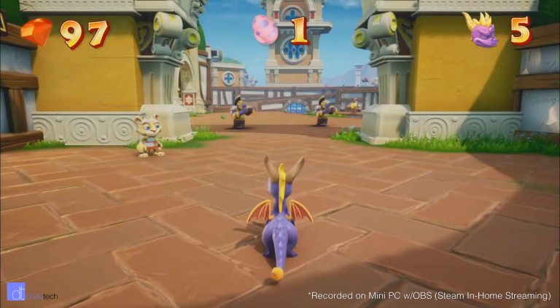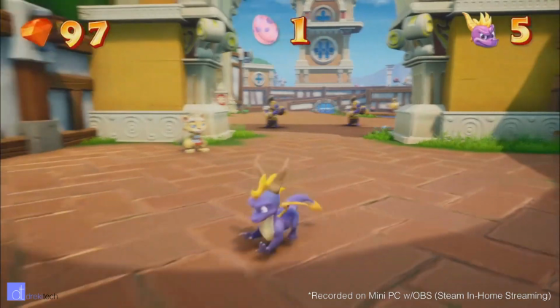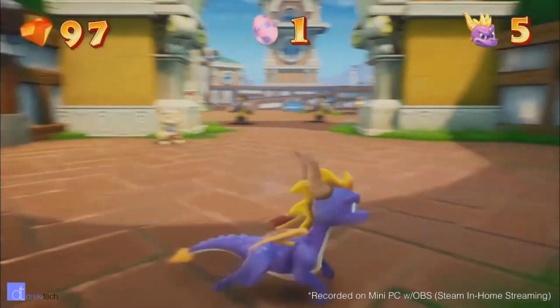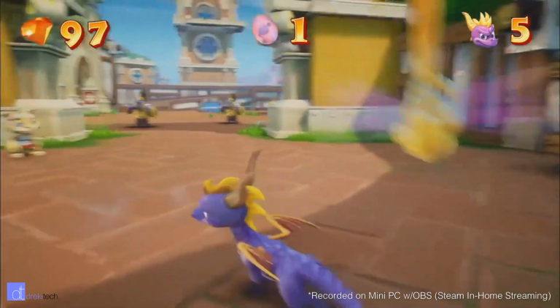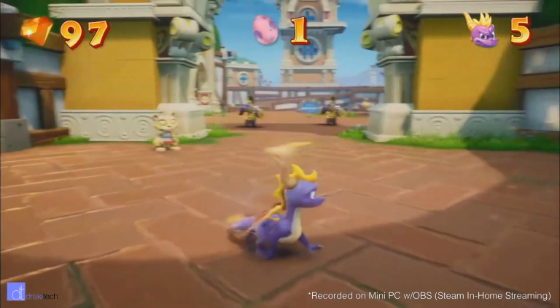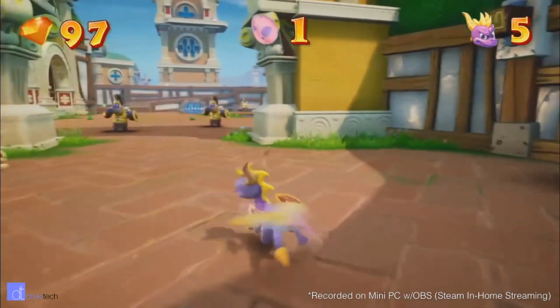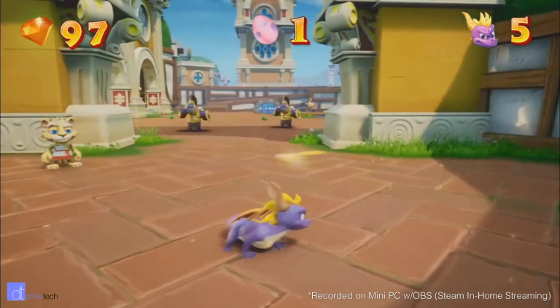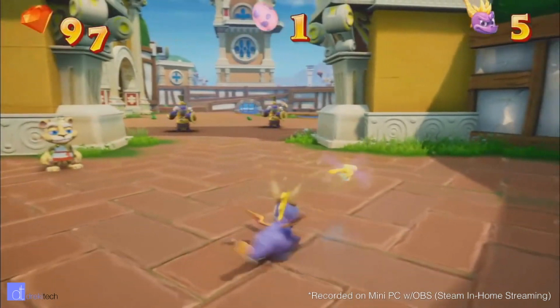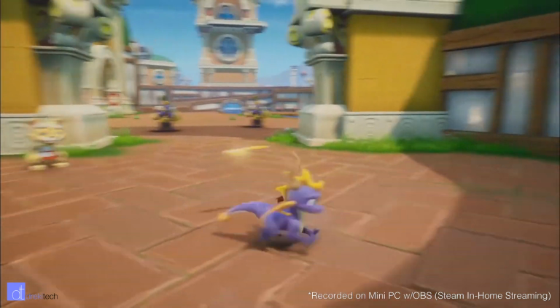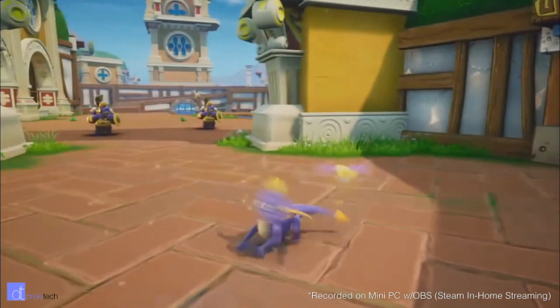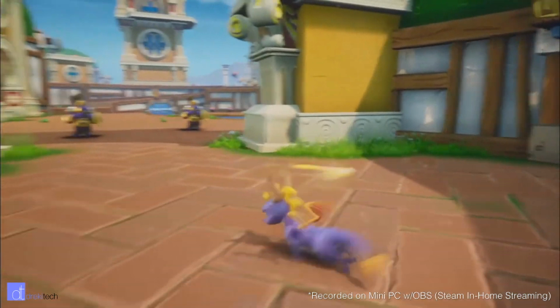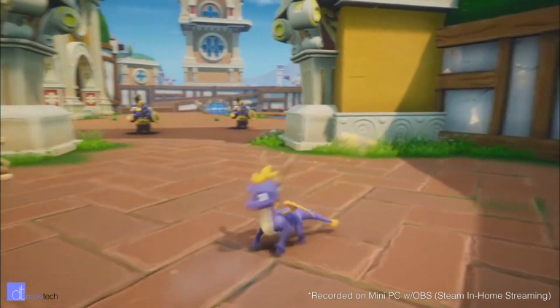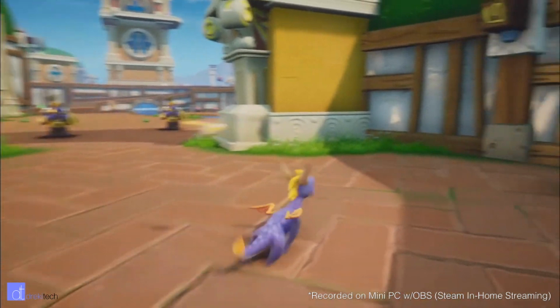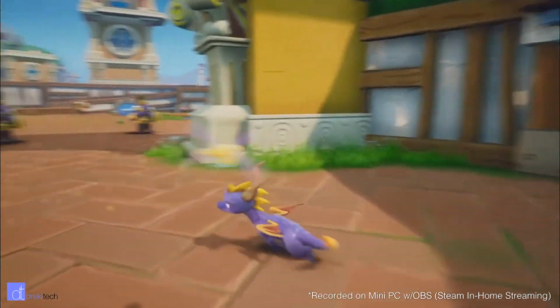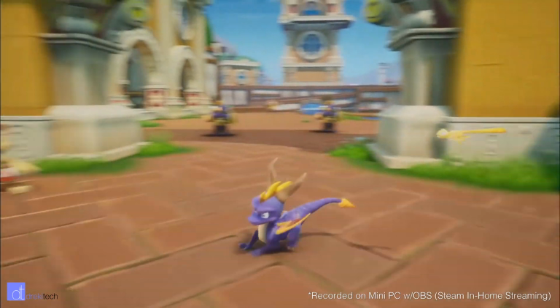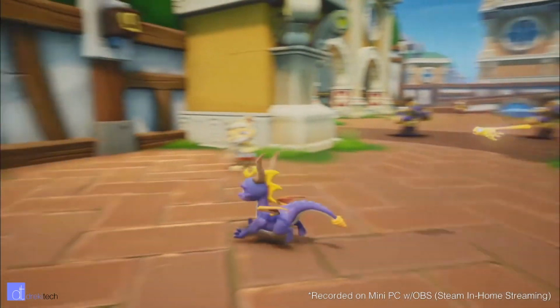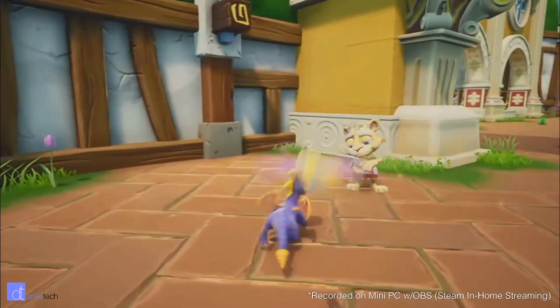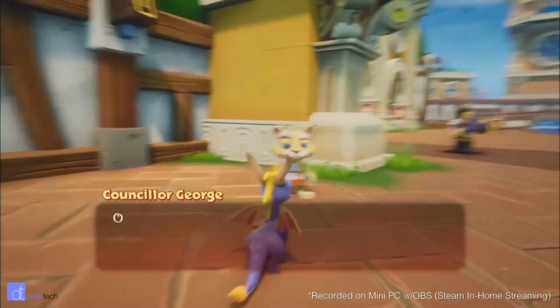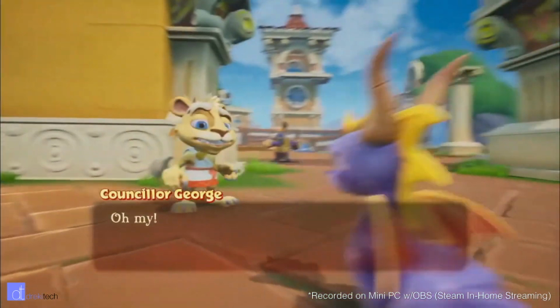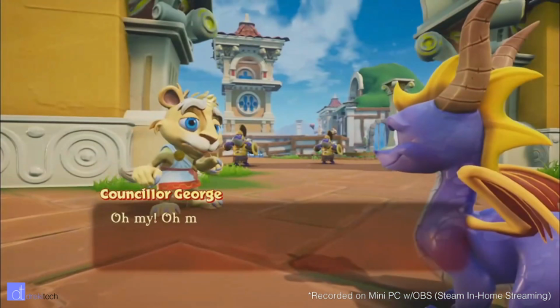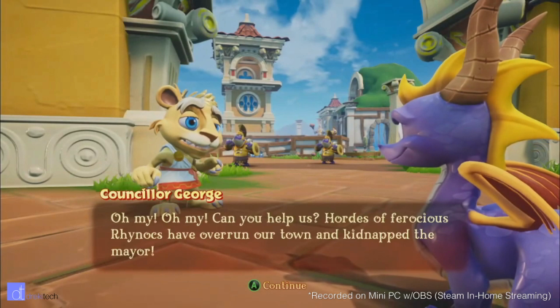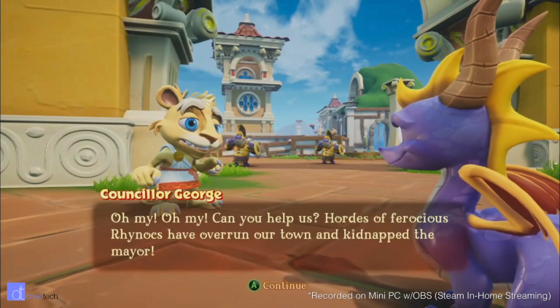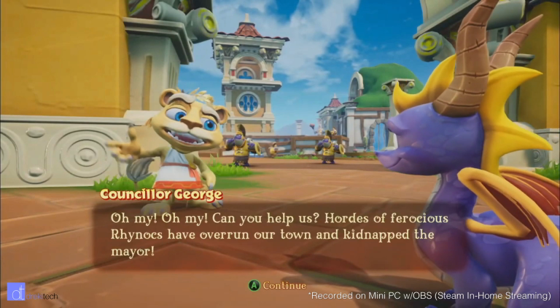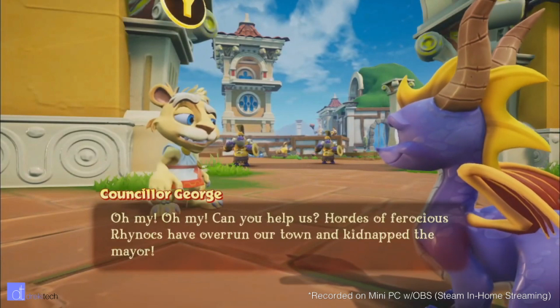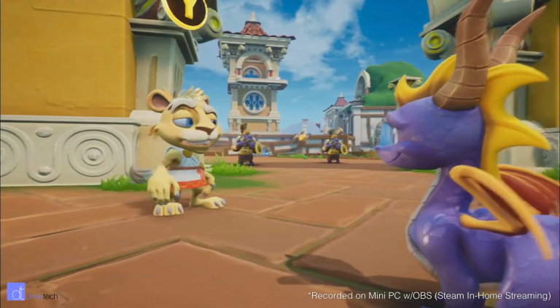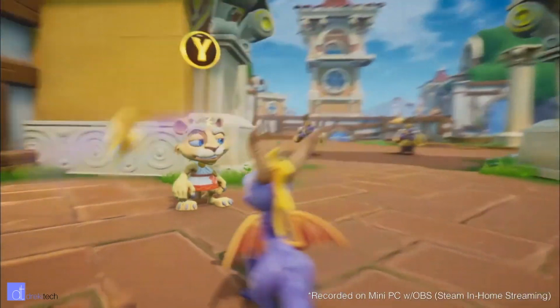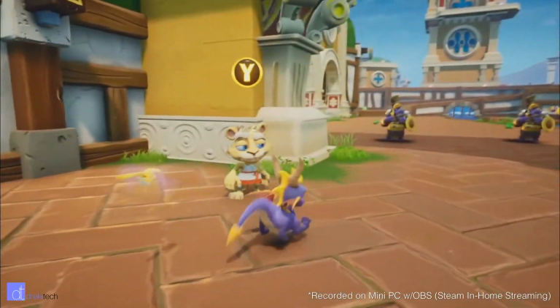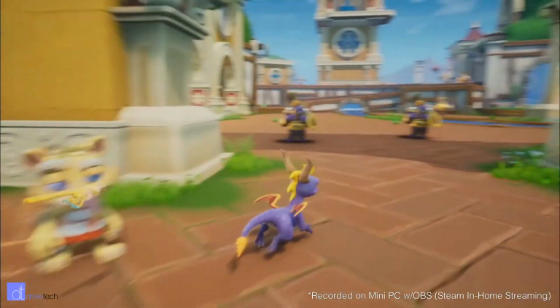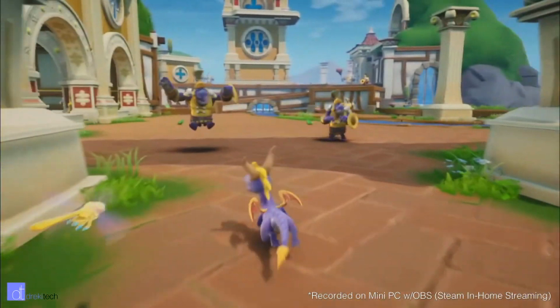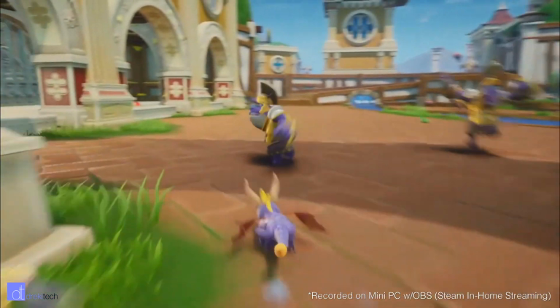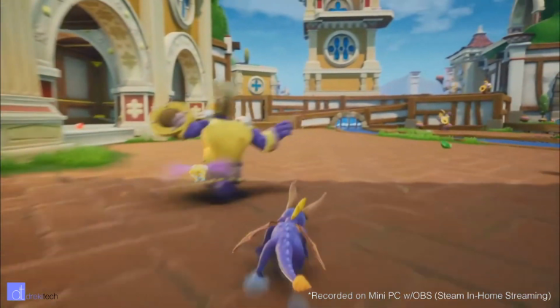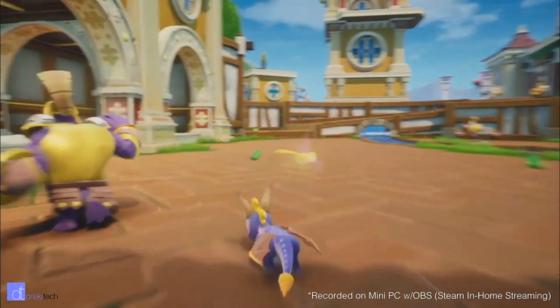What does work quite well, however, is Steam in-home streaming. So if you combine this computer with a more powerful desktop PC, you can use Steam to remotely access your game library on the big screen.